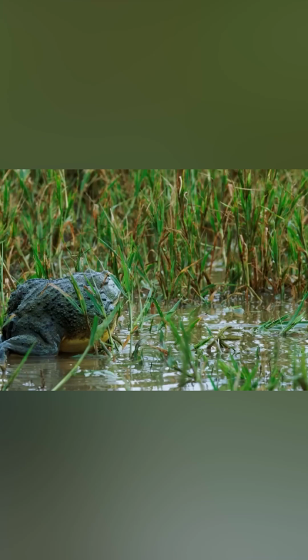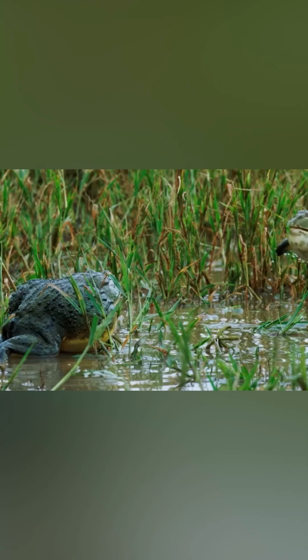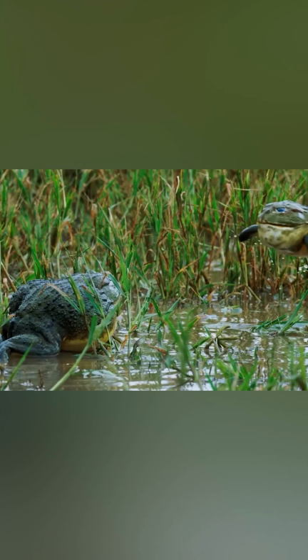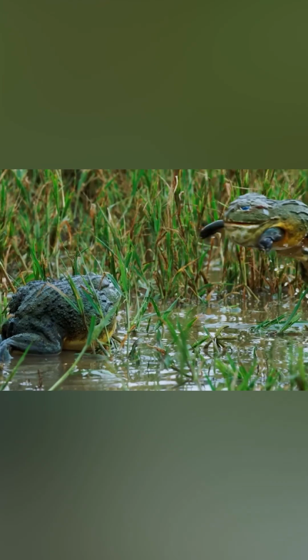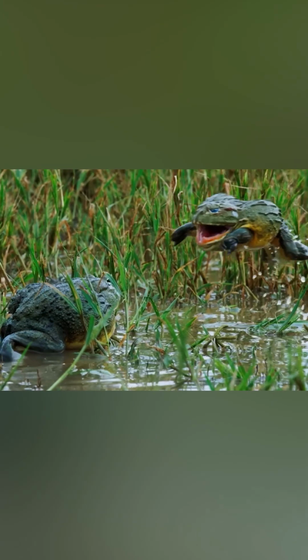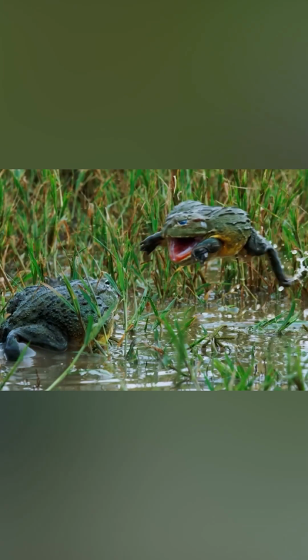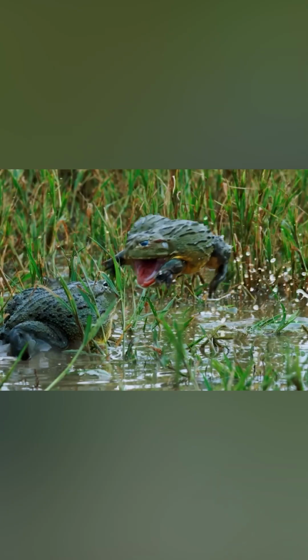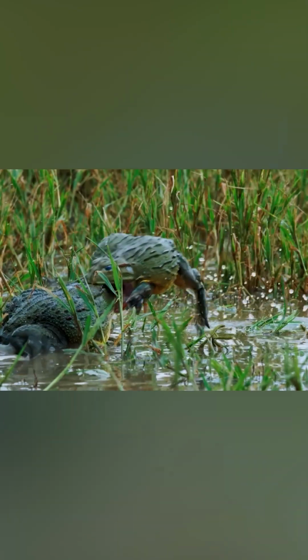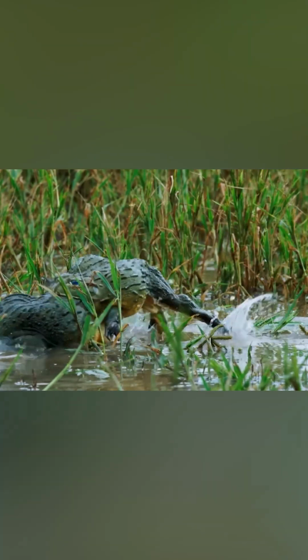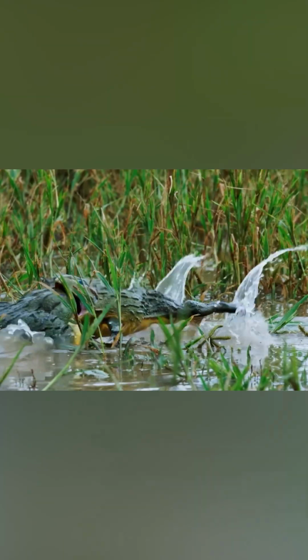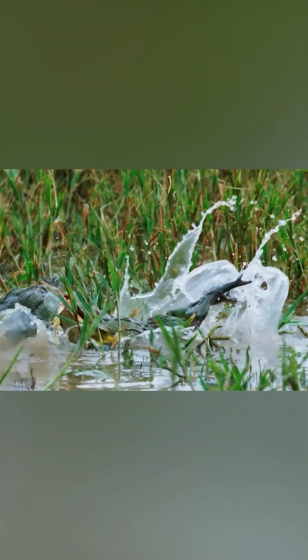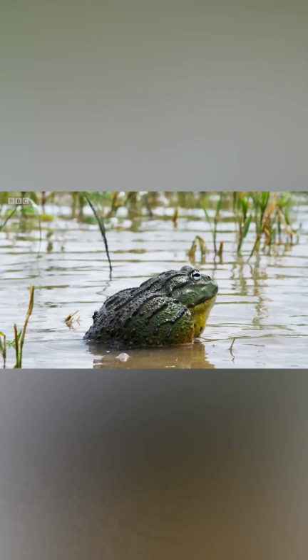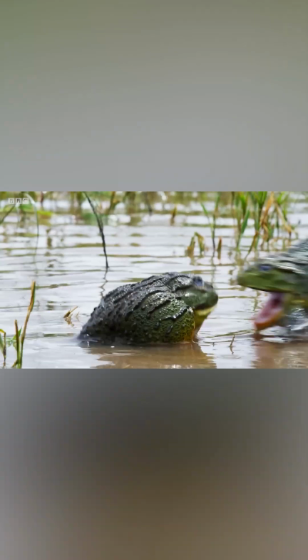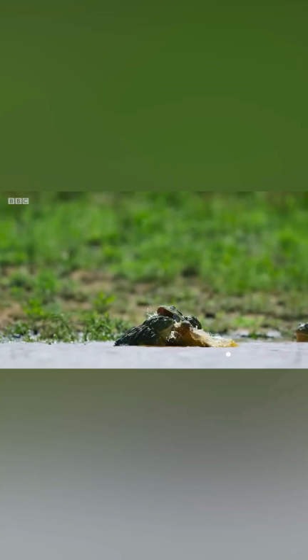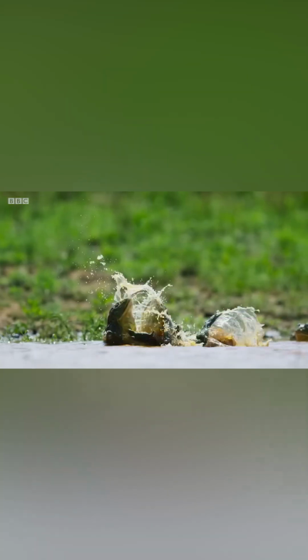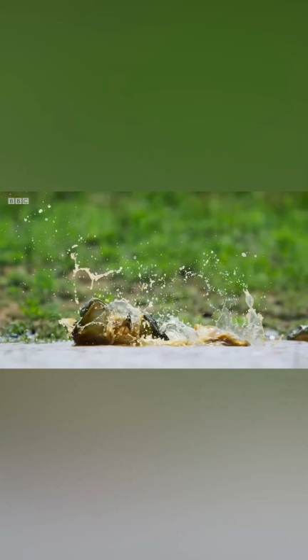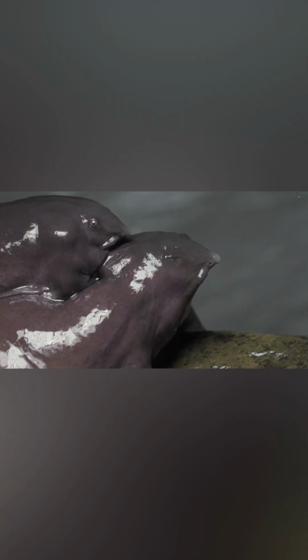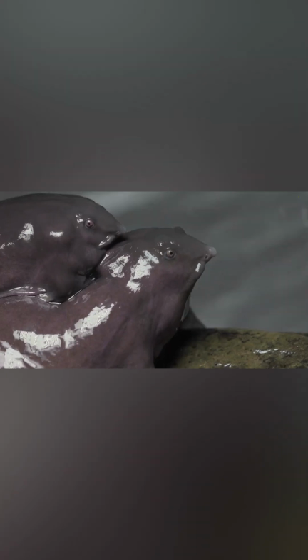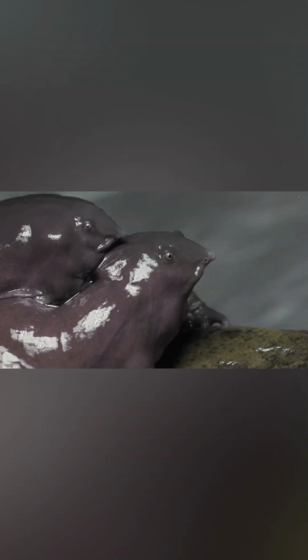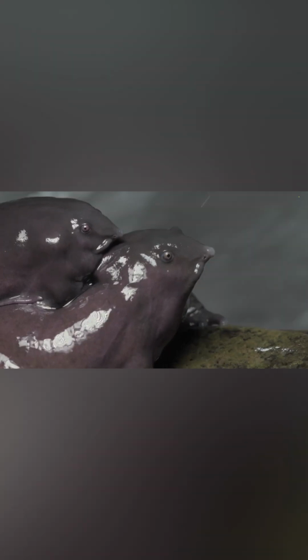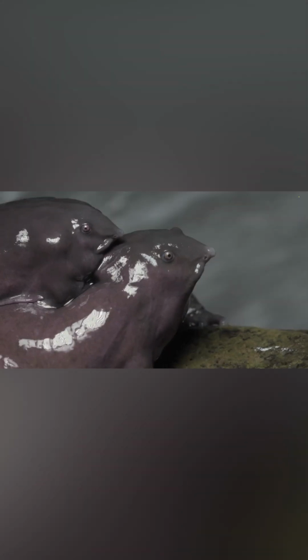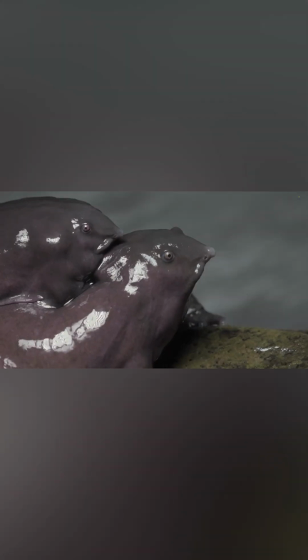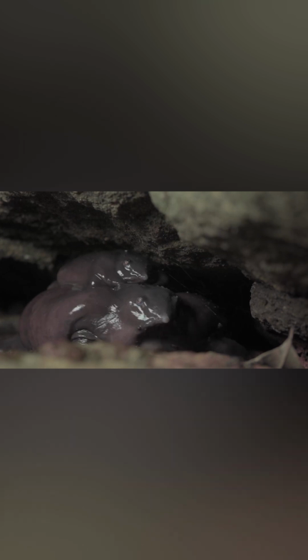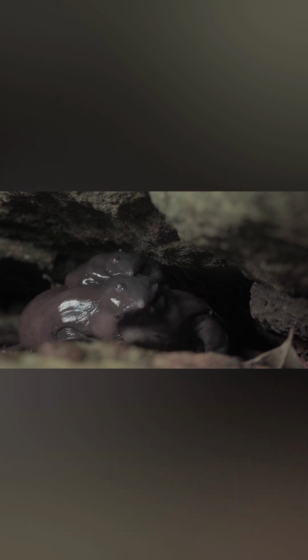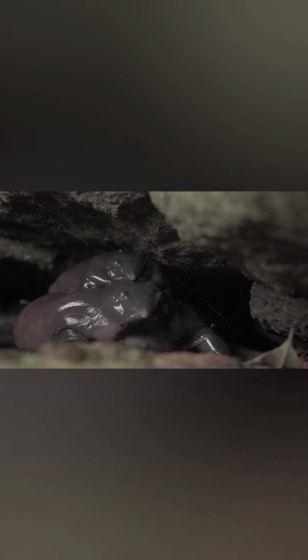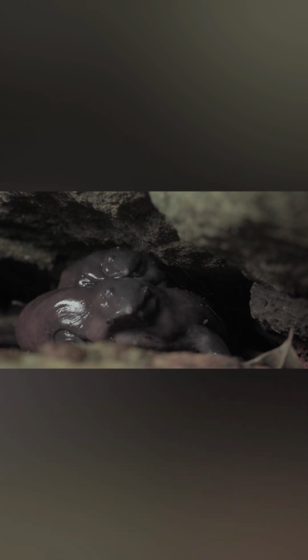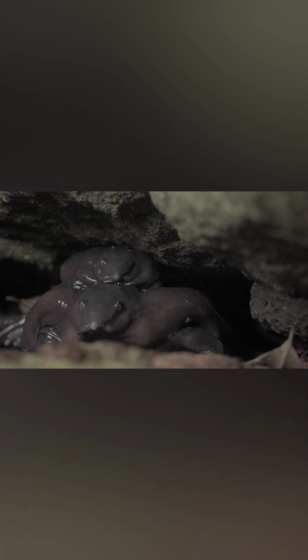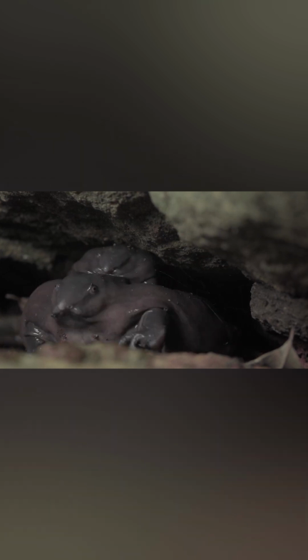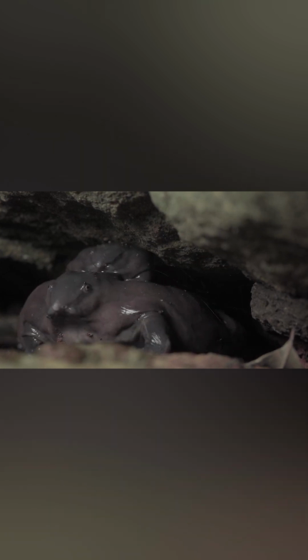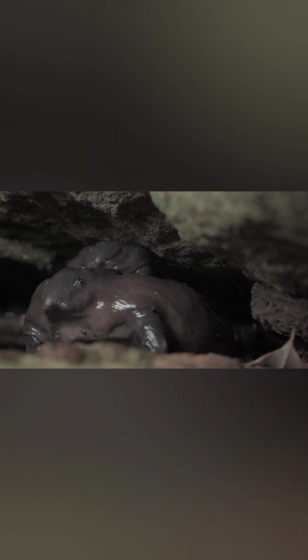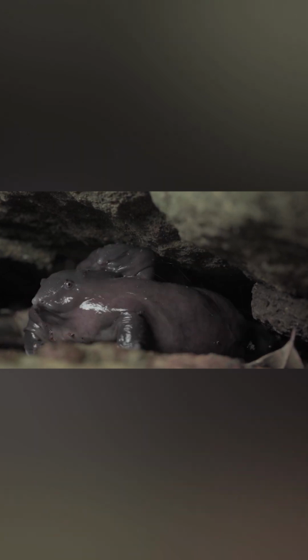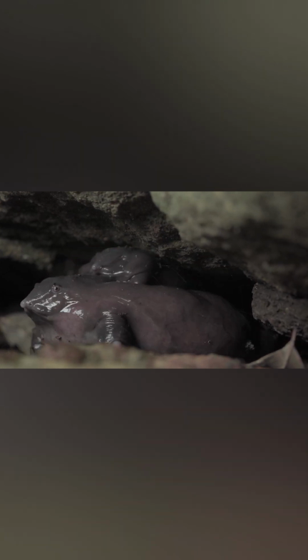We are all used to how frogs look — sometimes disgustingly unpleasant, but usually standard. However, the Nasikabatrachus sahyadrensis species is ready to easily overturn this knowledge.